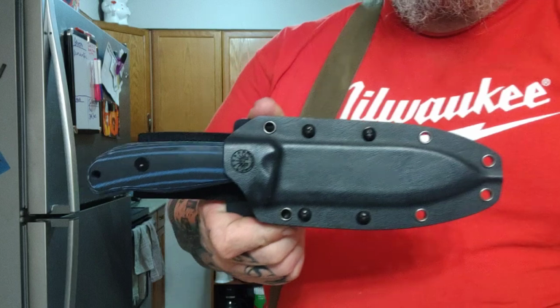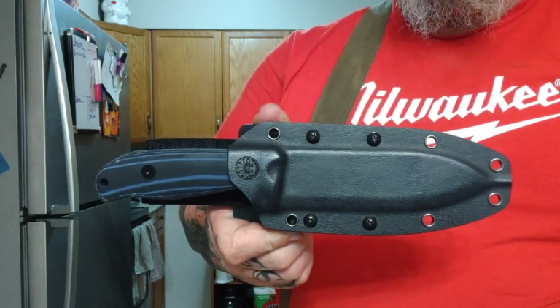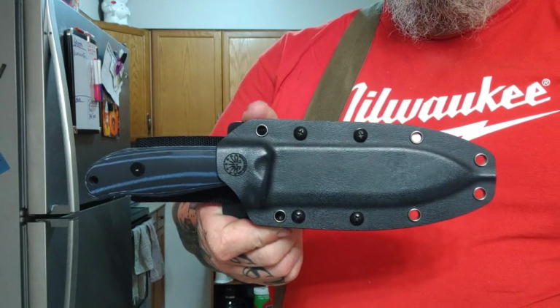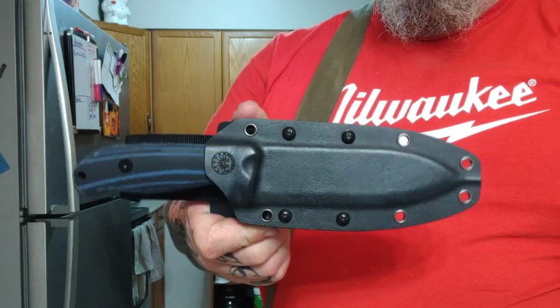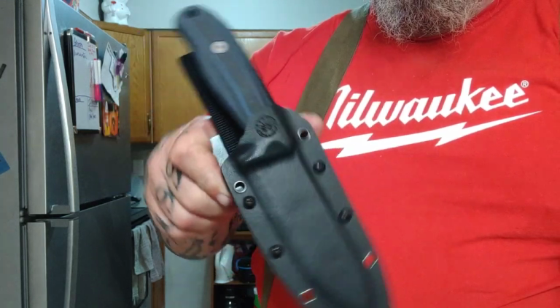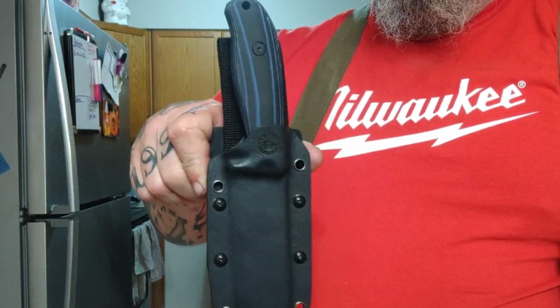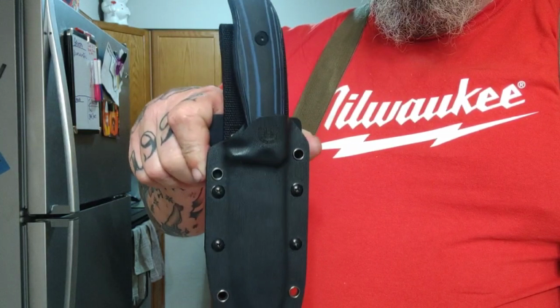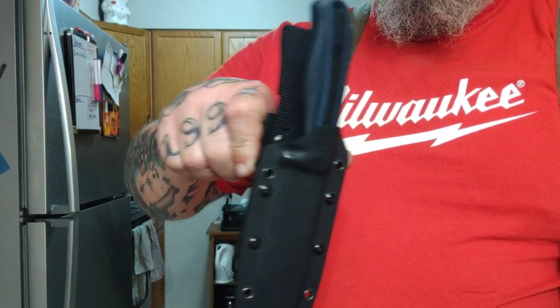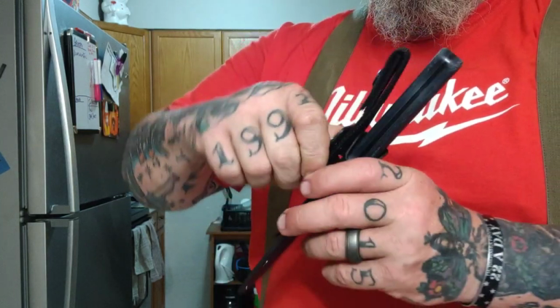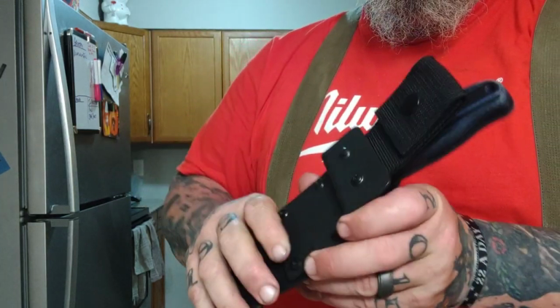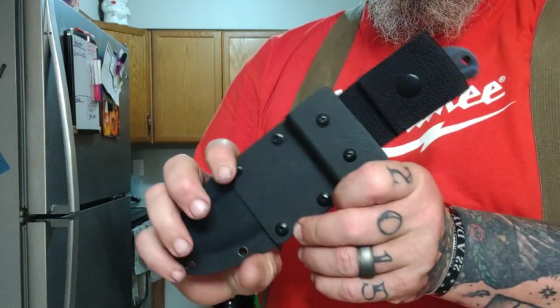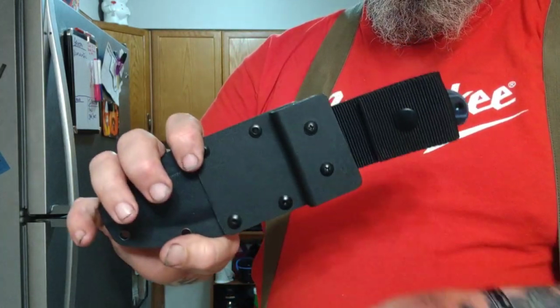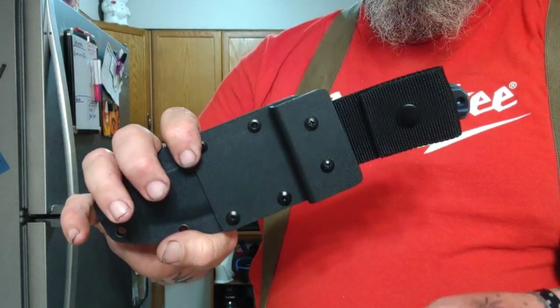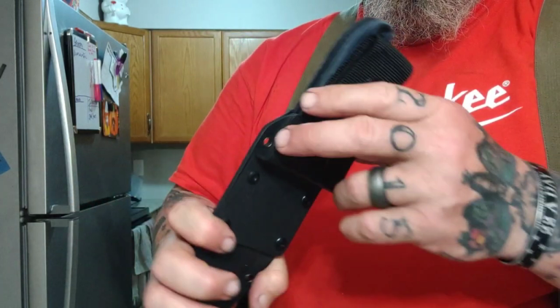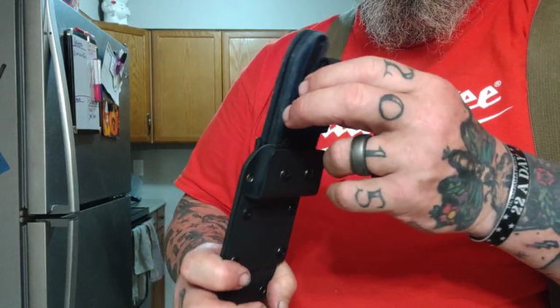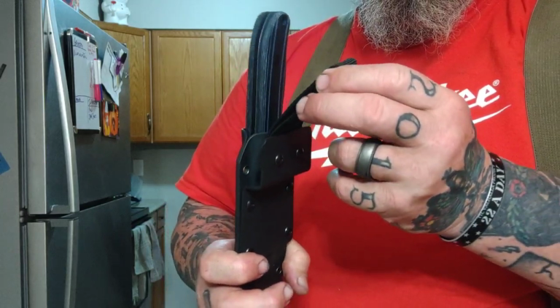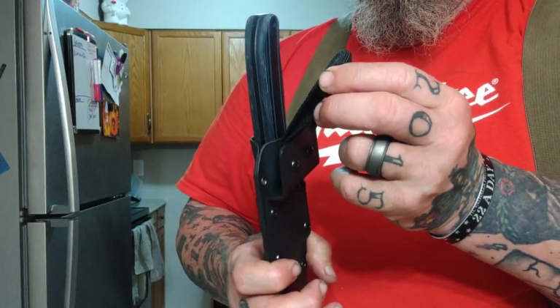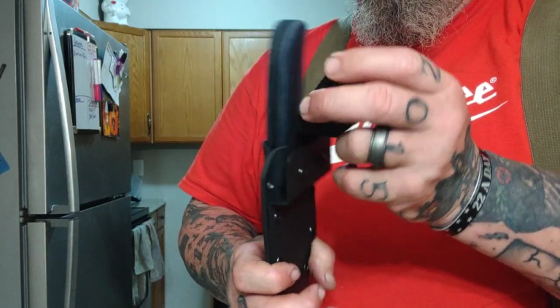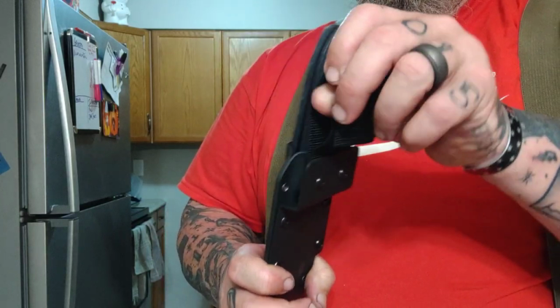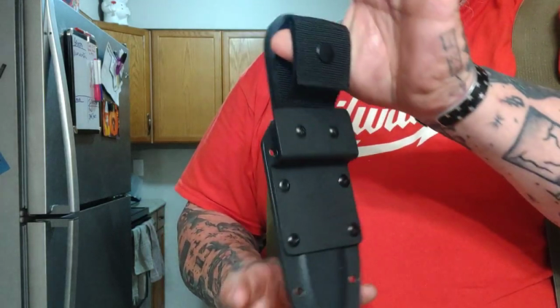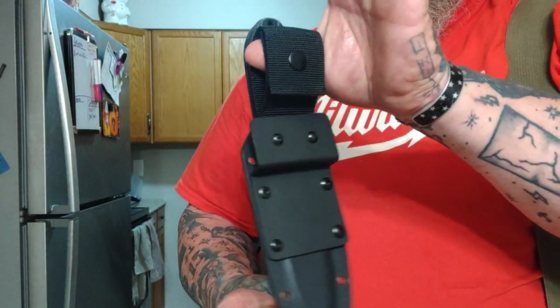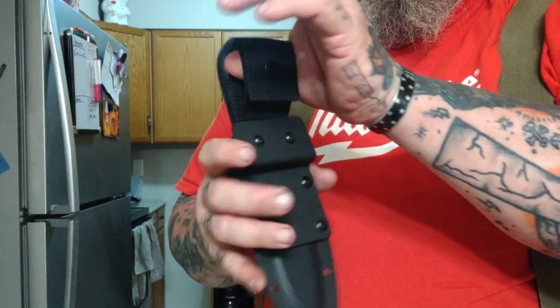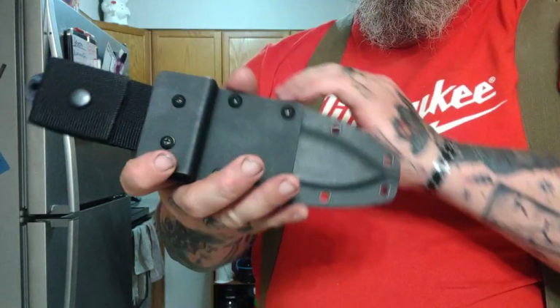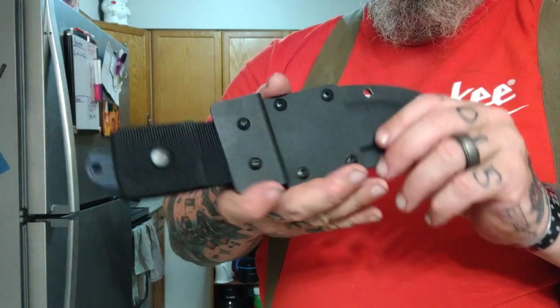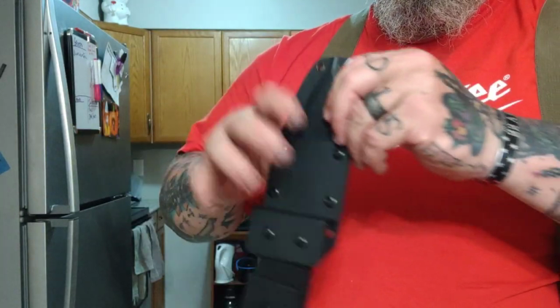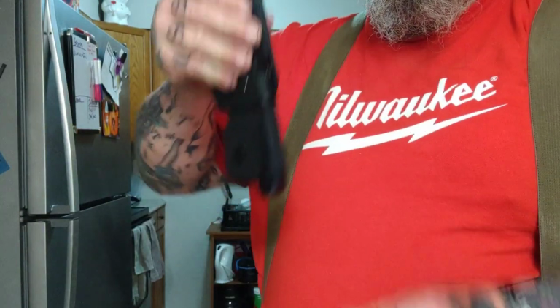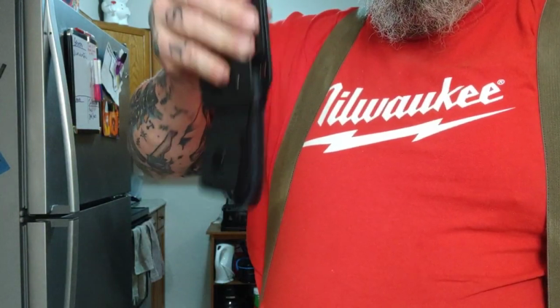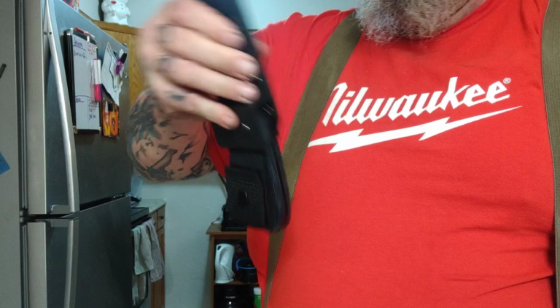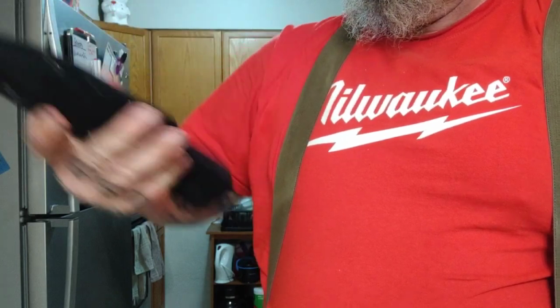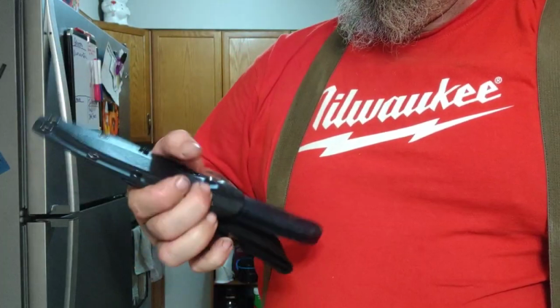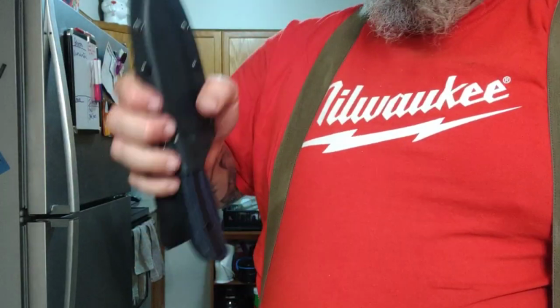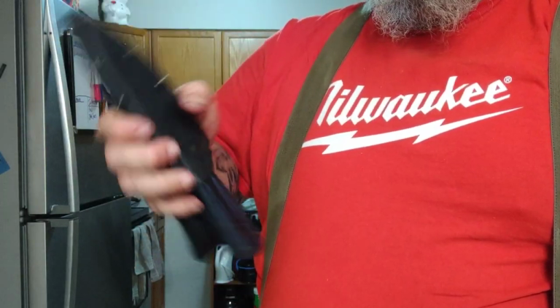Well, welcome back, my friends, to another rousing rendition — Choir Boys Cutlery Outdoors, an off-grid knives Ridgeback rendition, if you will.